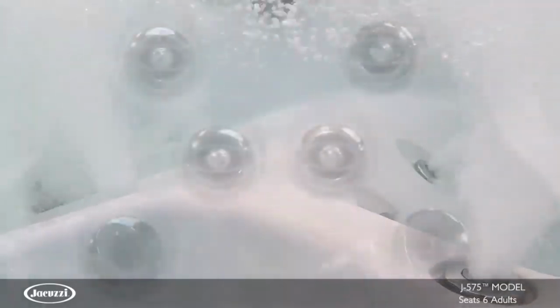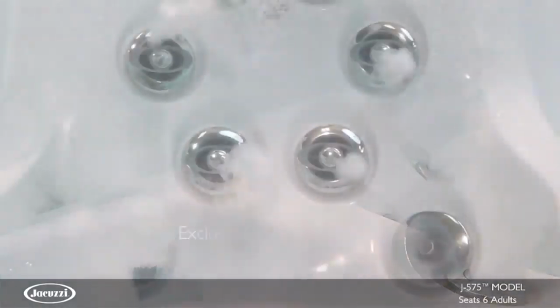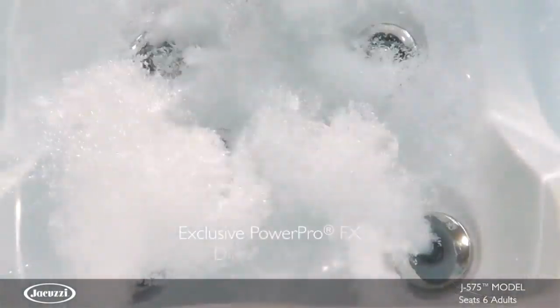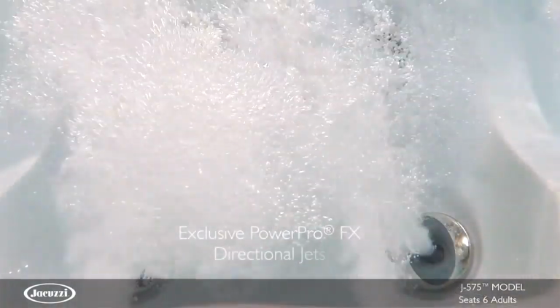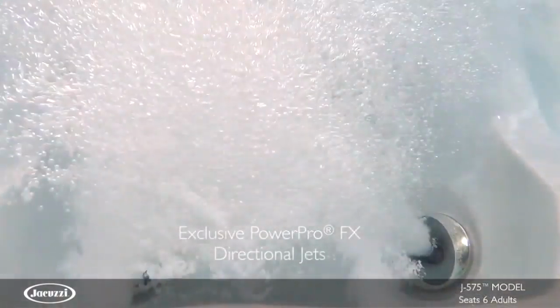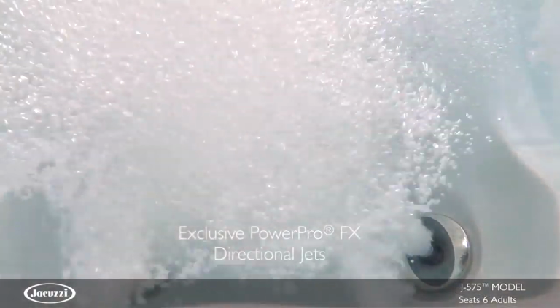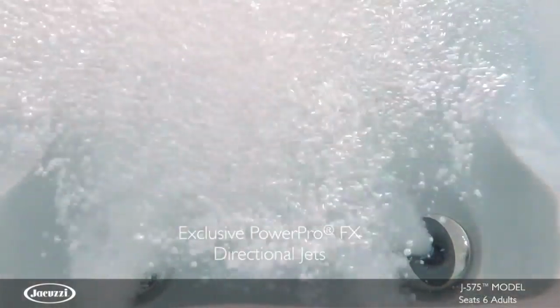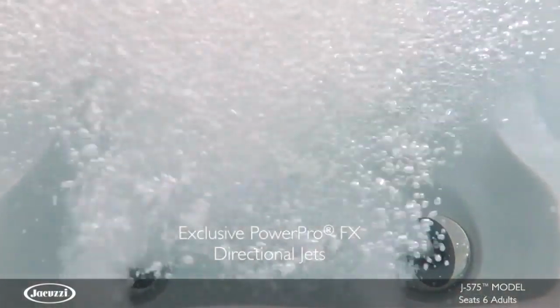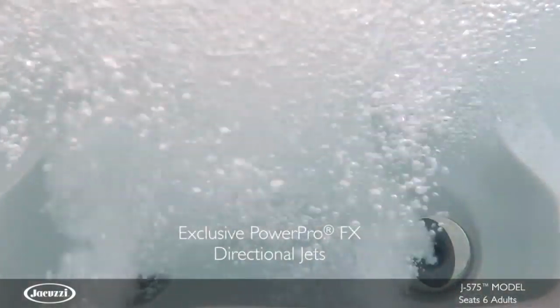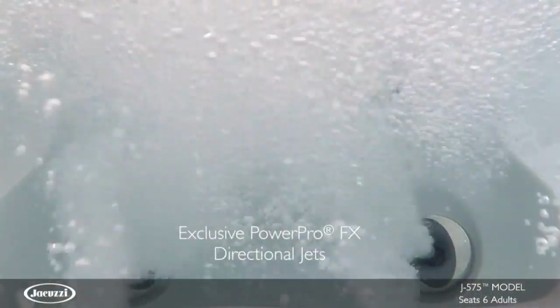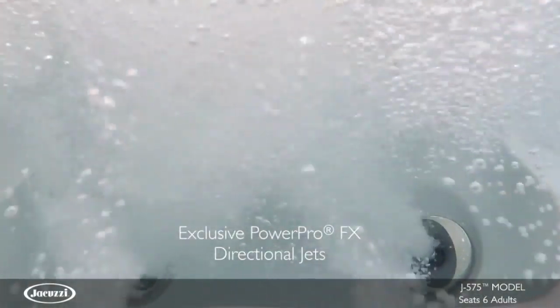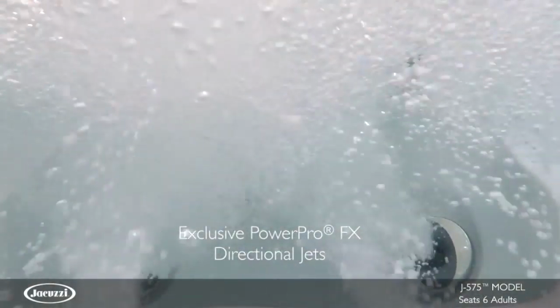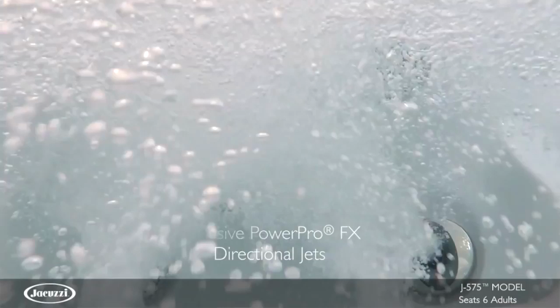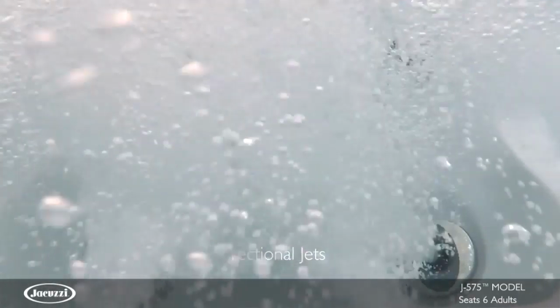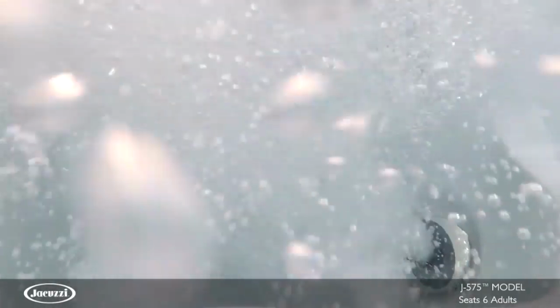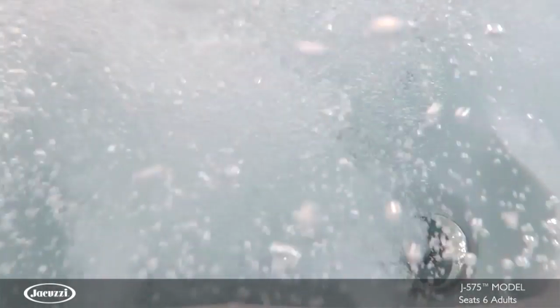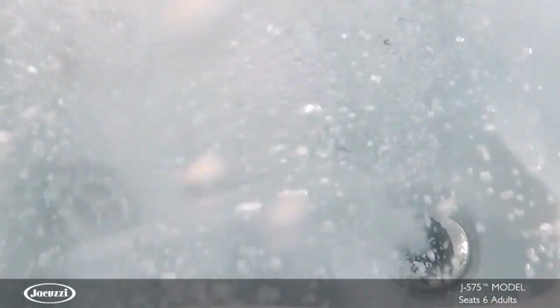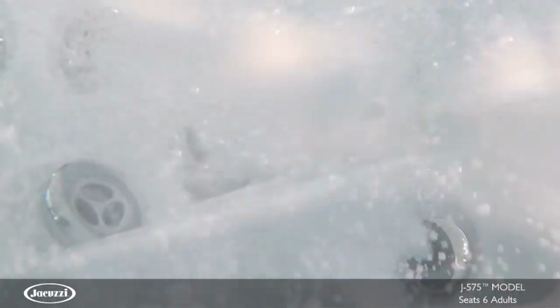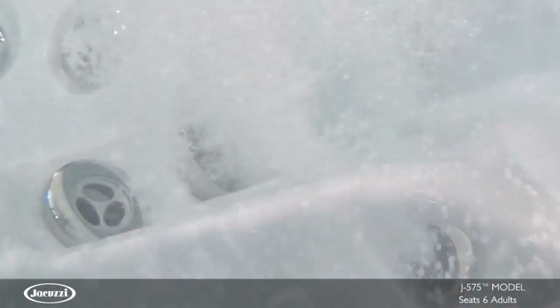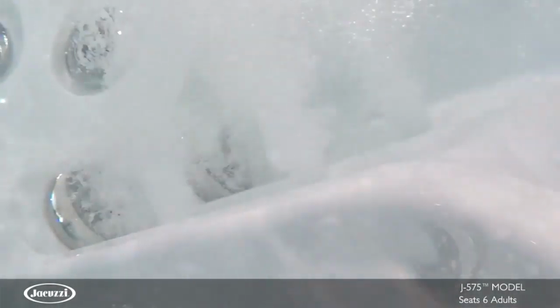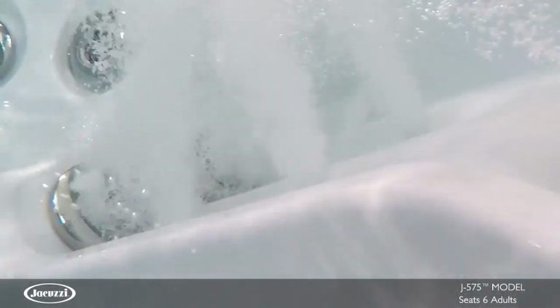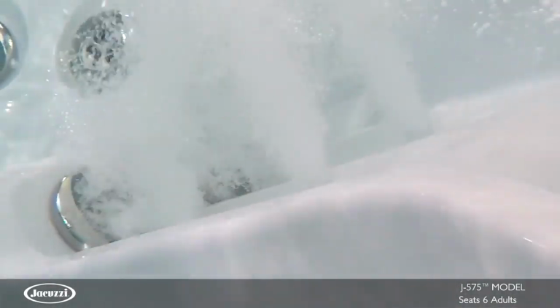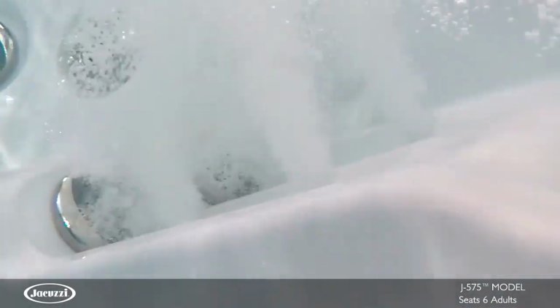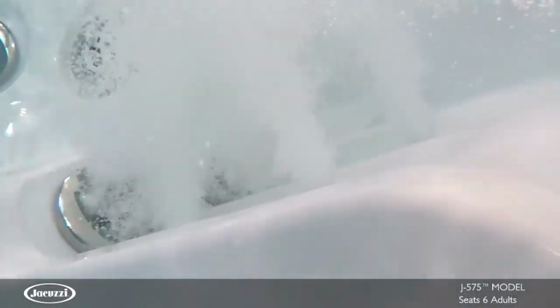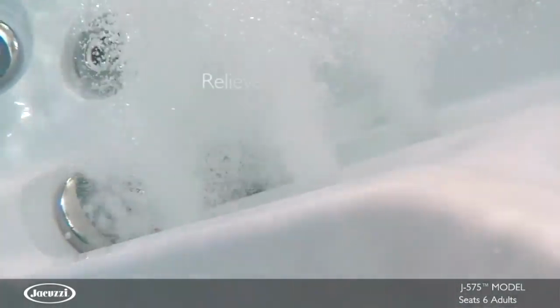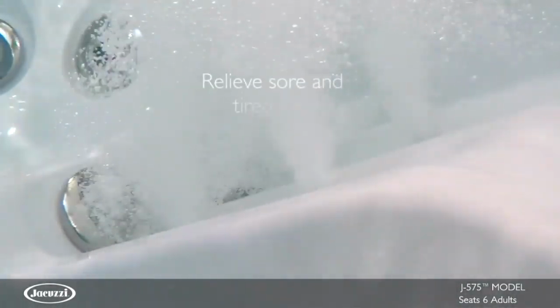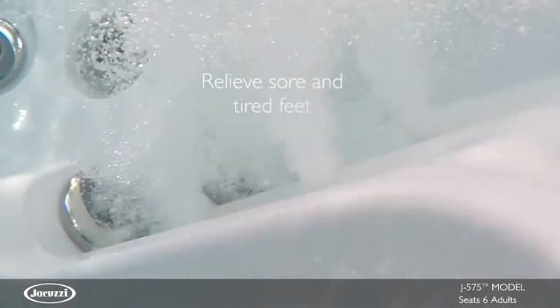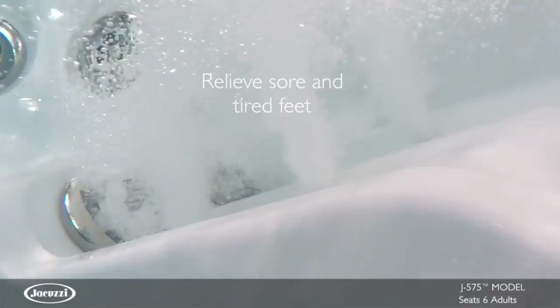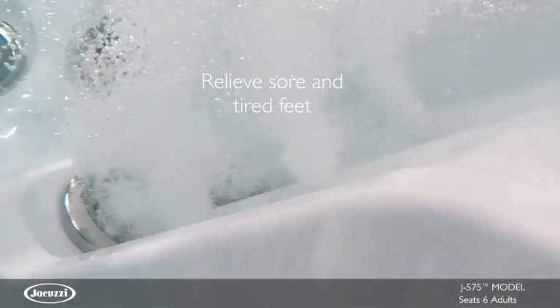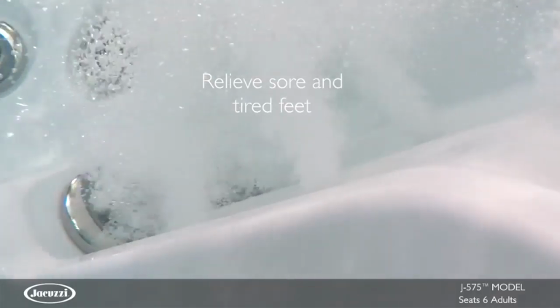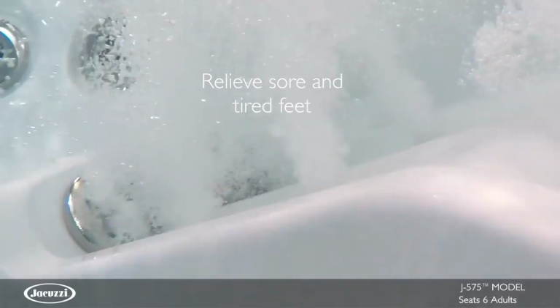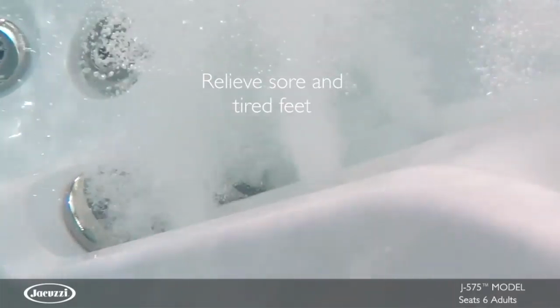At the hips, an exclusive FX directional jet targets achy hips for increased mobility. And at your feet, FX large rotational jets boast a wide swath to relieve overworked, overstressed muscles.